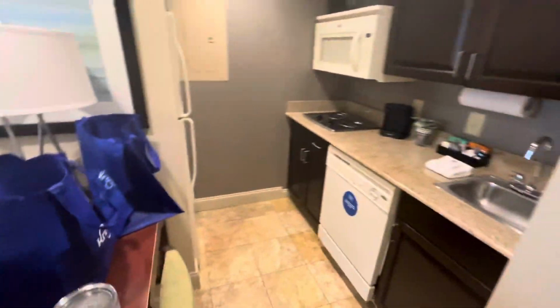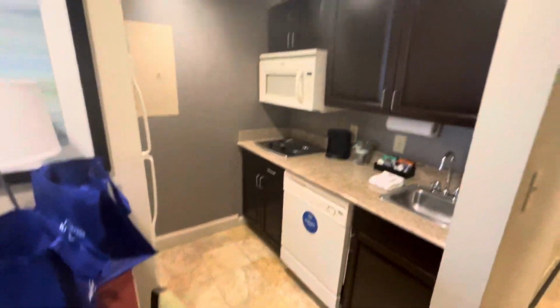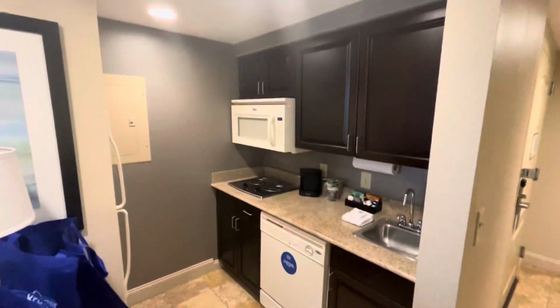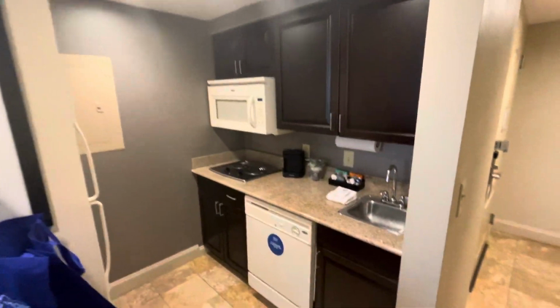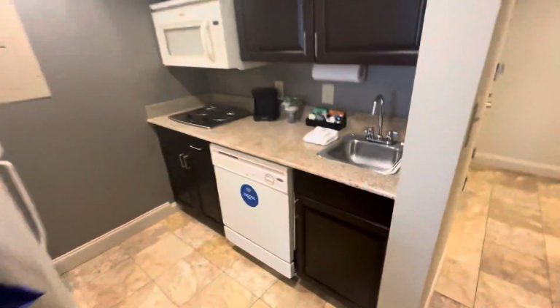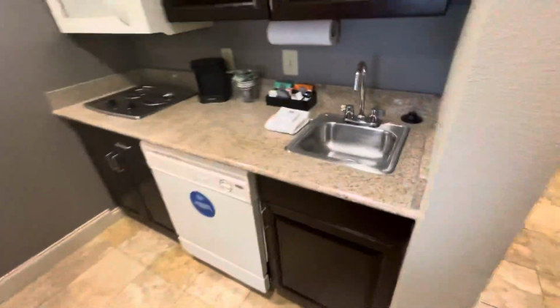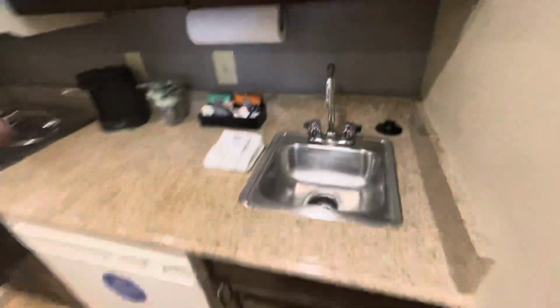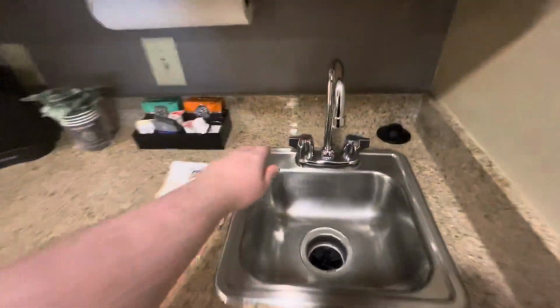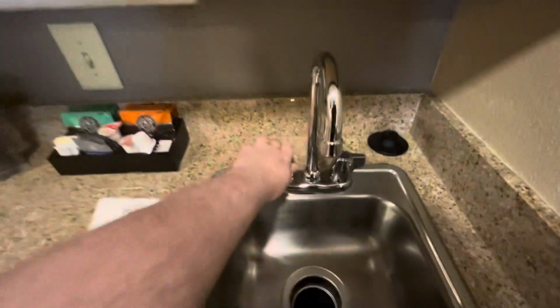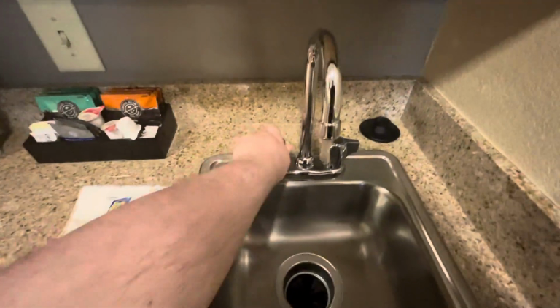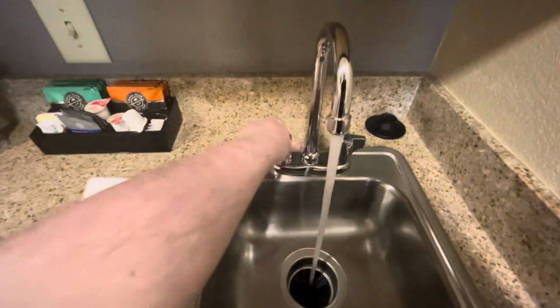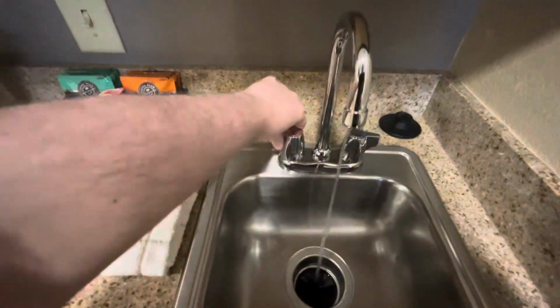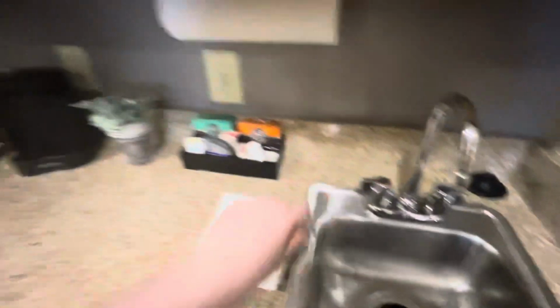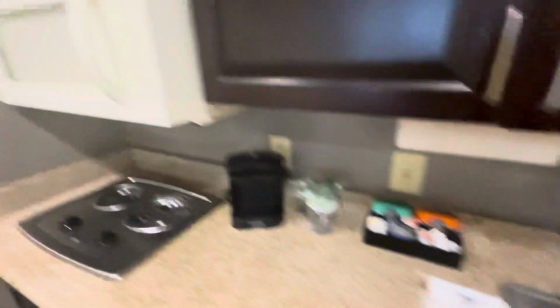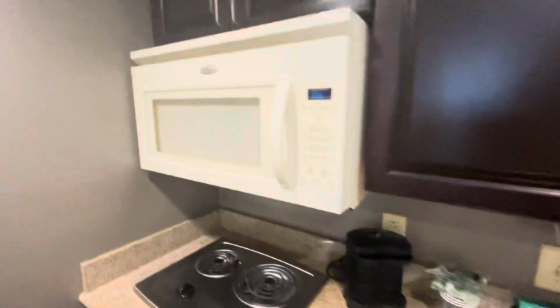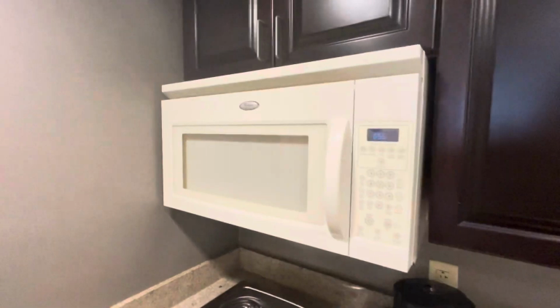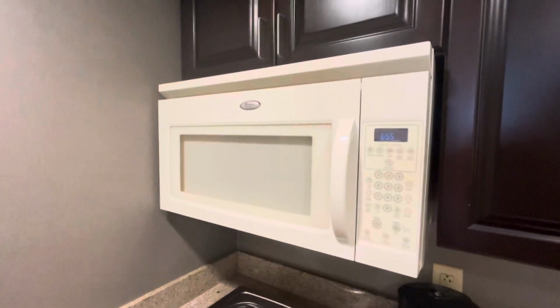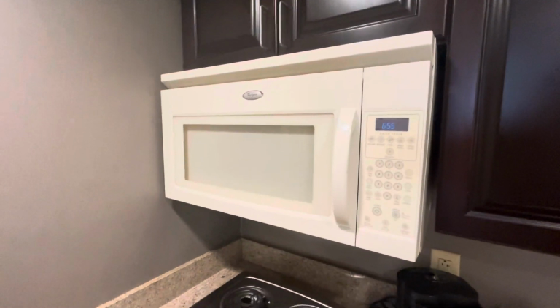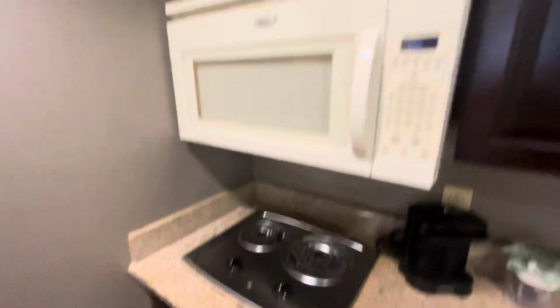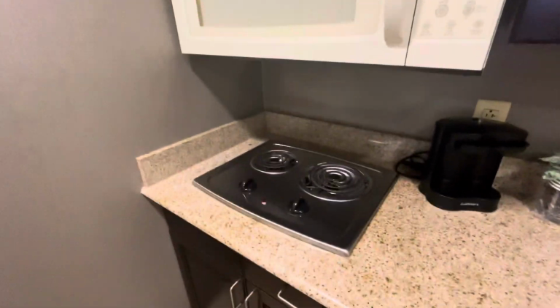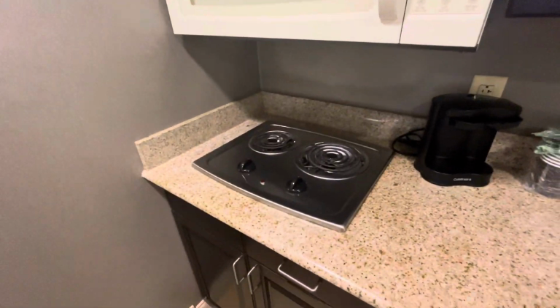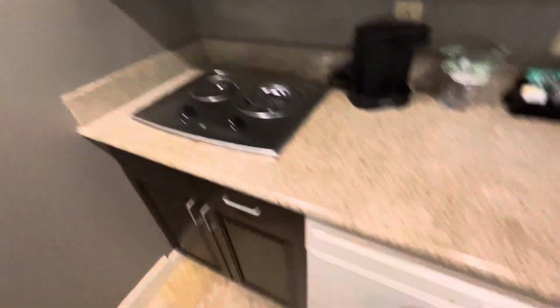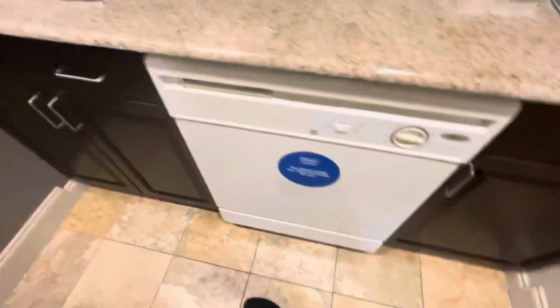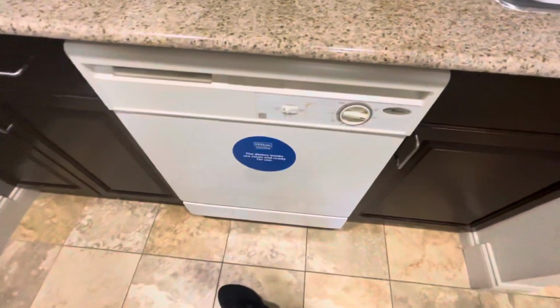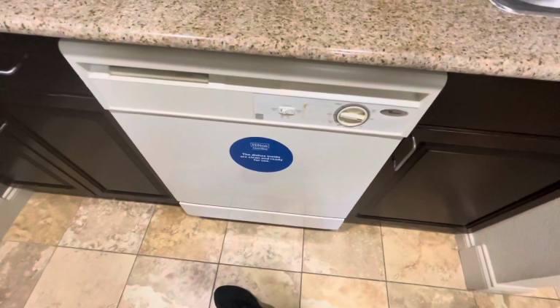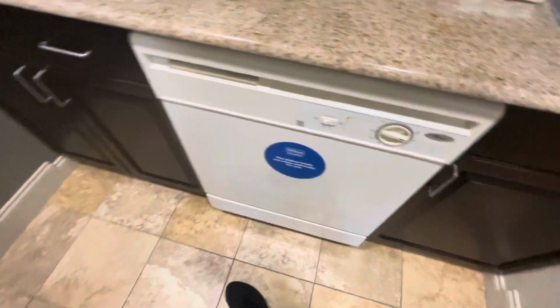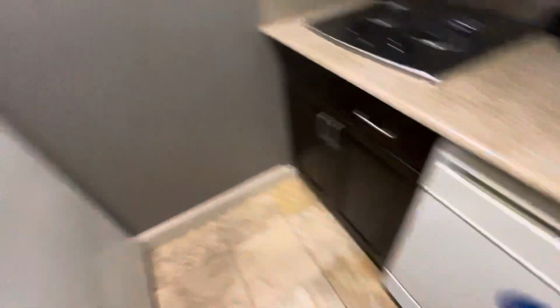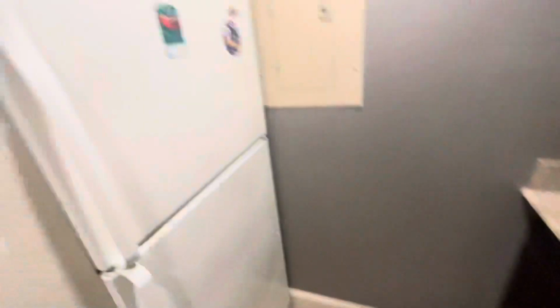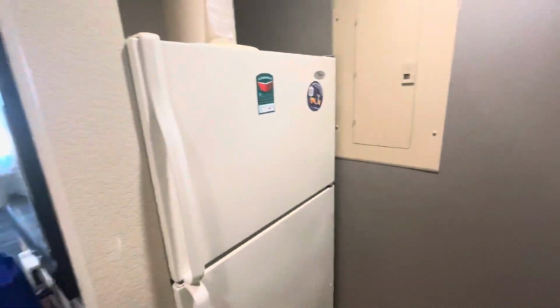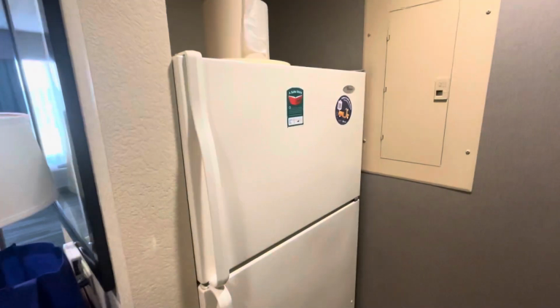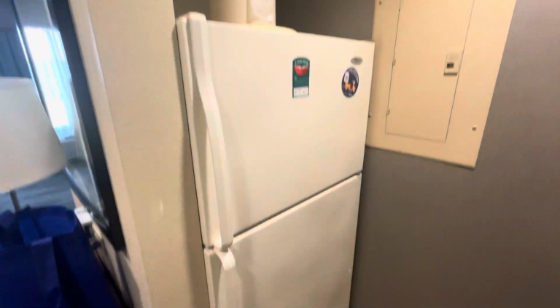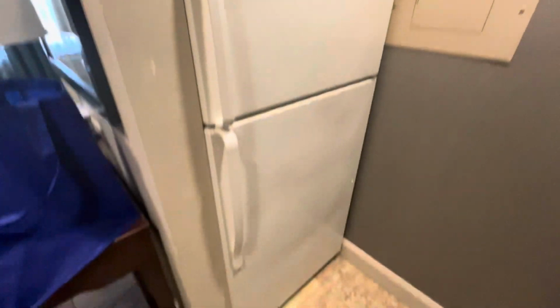Here's a kitchen area. There's a kitchen sink, a whirlpool microwave, a stove, and a whirlpool dishwasher. There's also a whirlpool refrigerator.